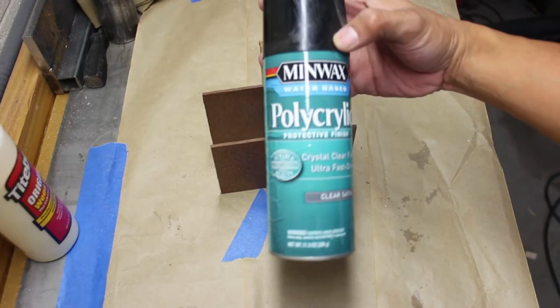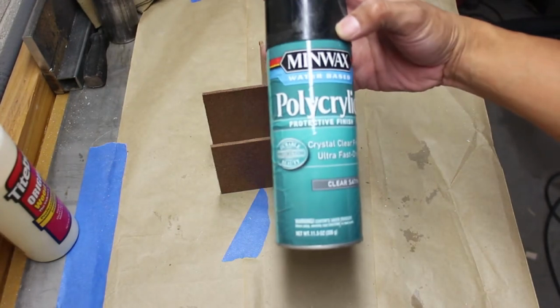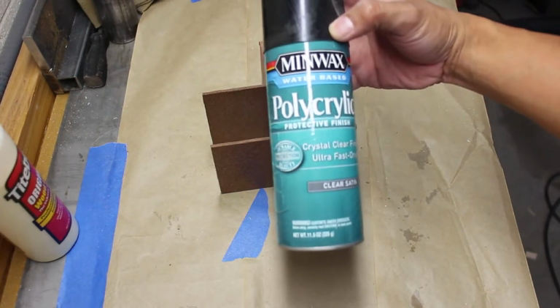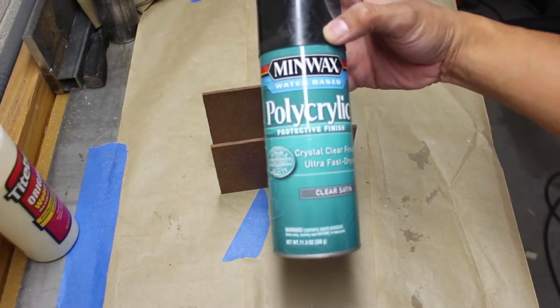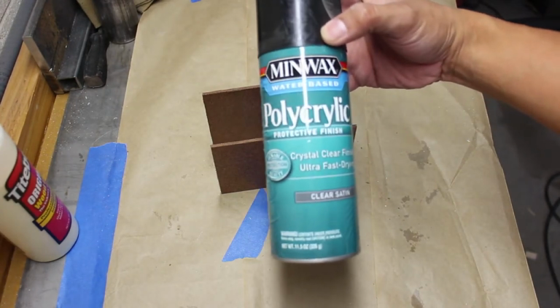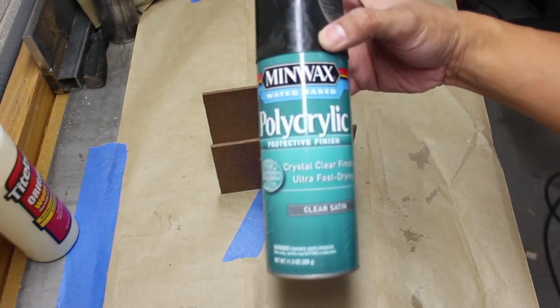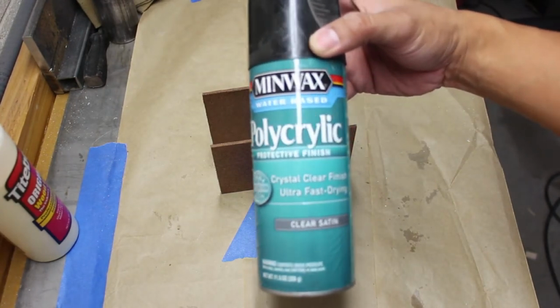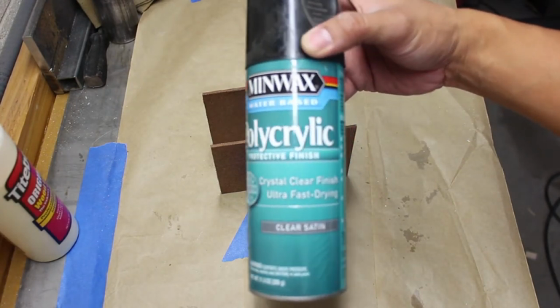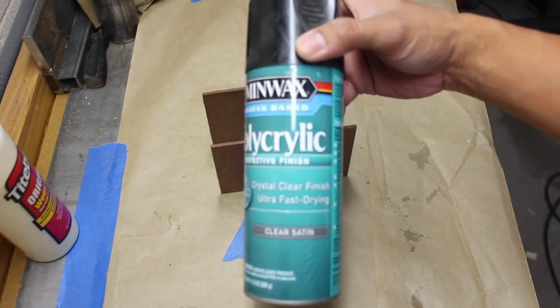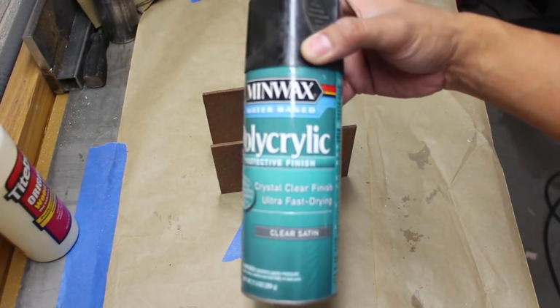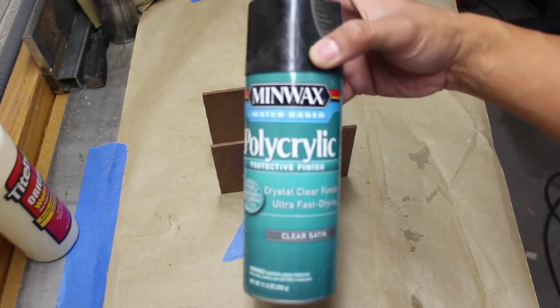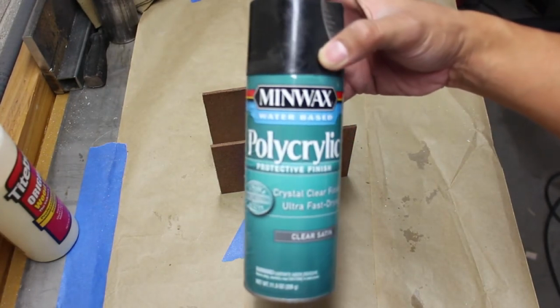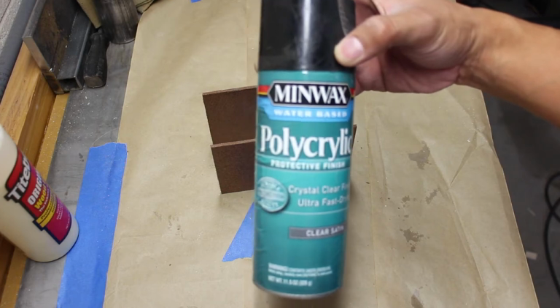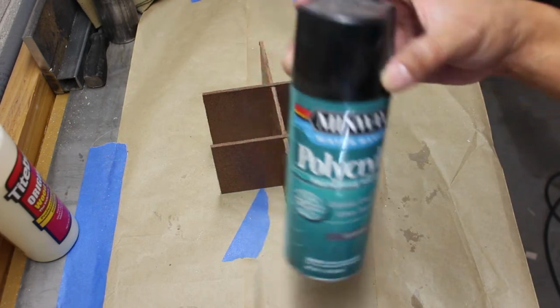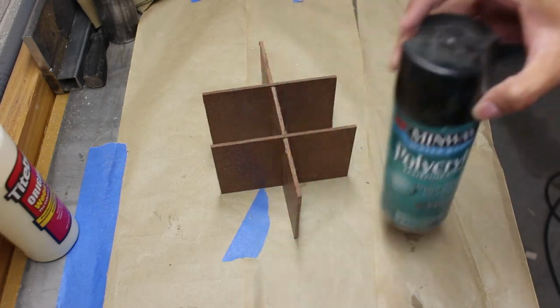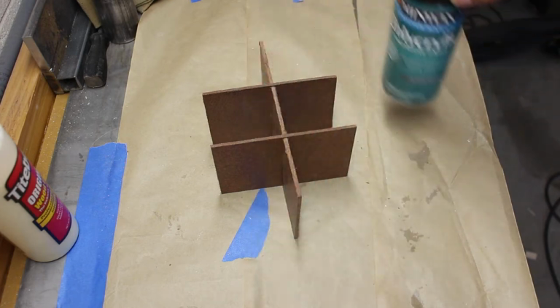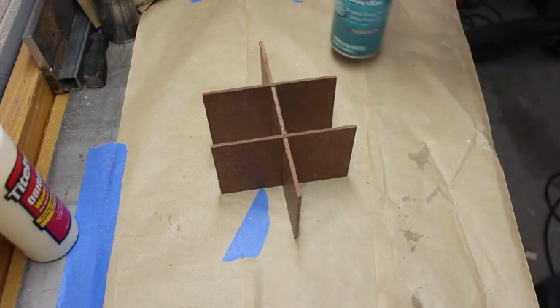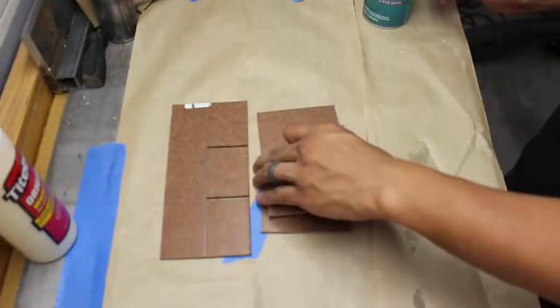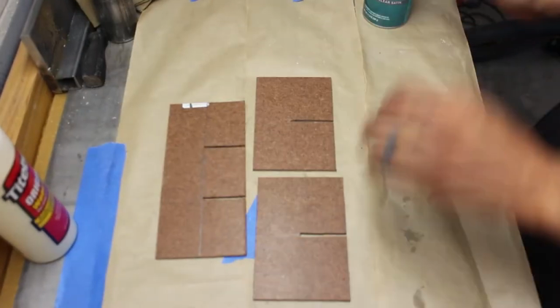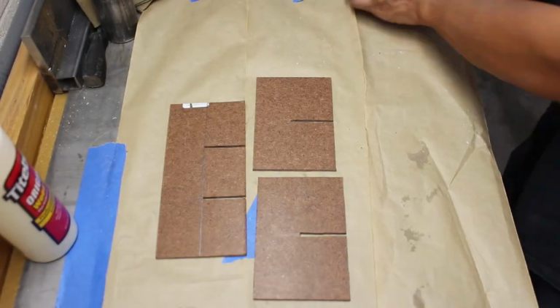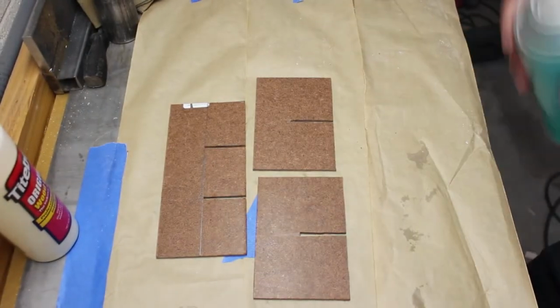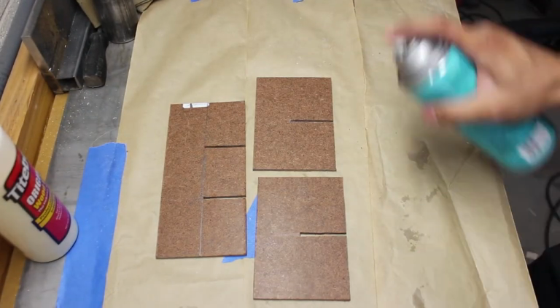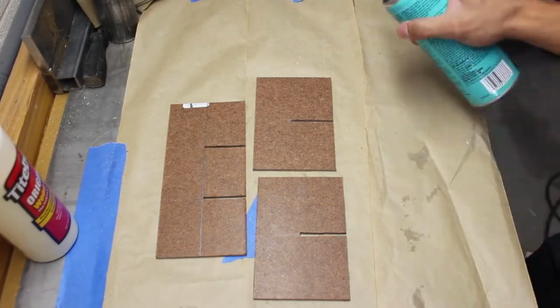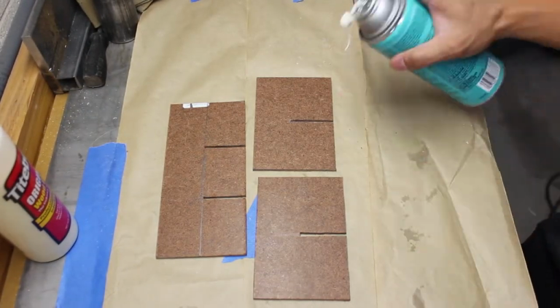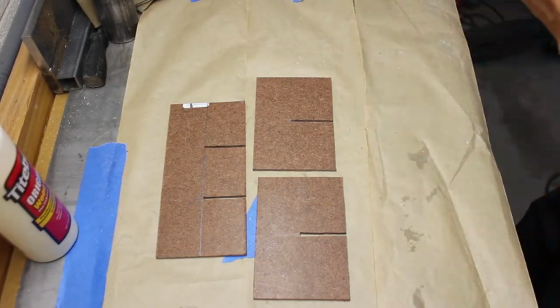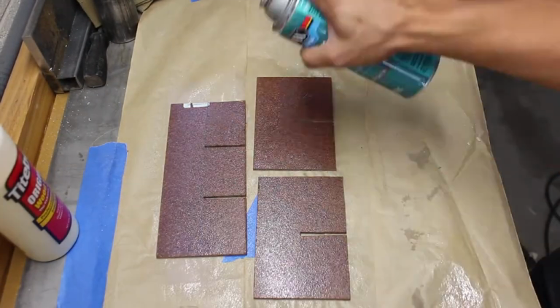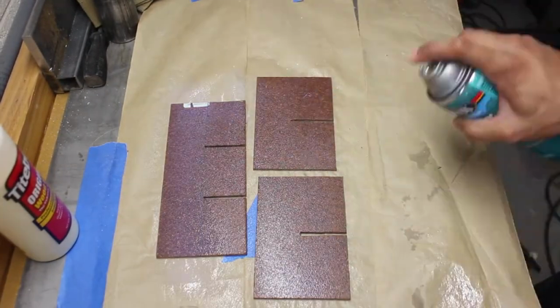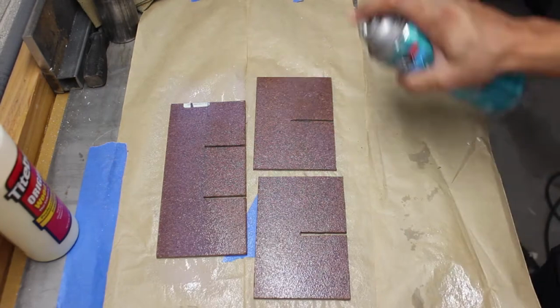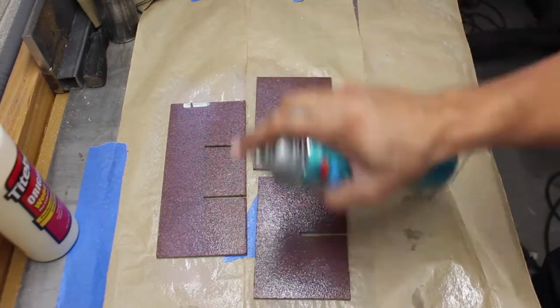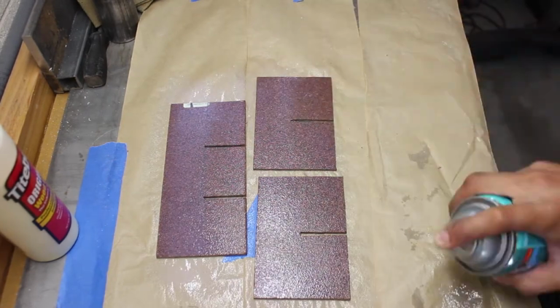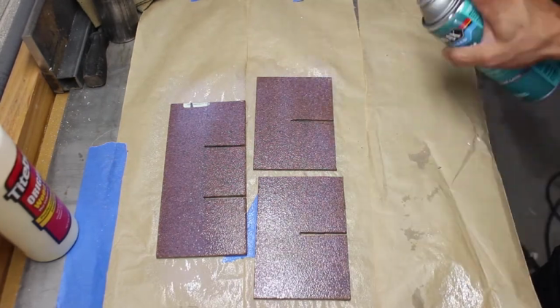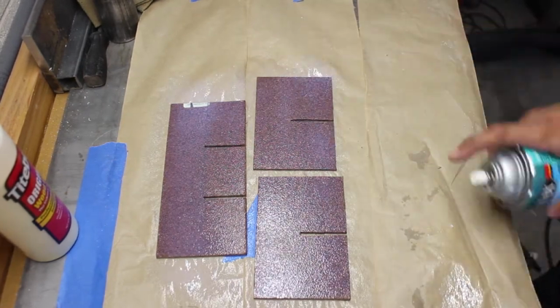I sprayed on a polycrylic finish to seal the hardboard. Hardboard when exposed to water will expand and get damaged, so this is to prevent that from happening.